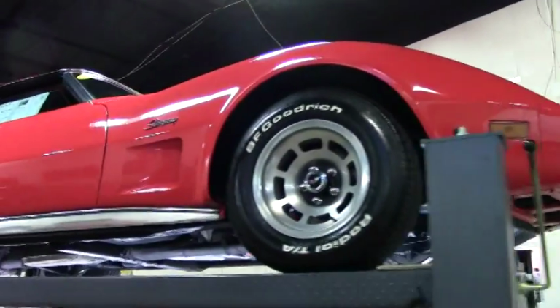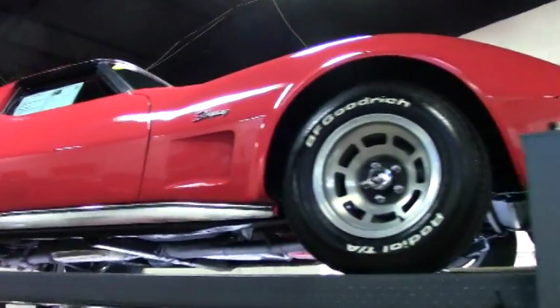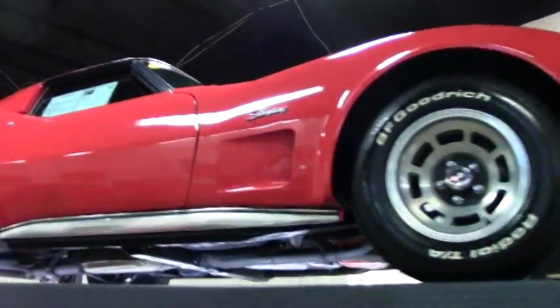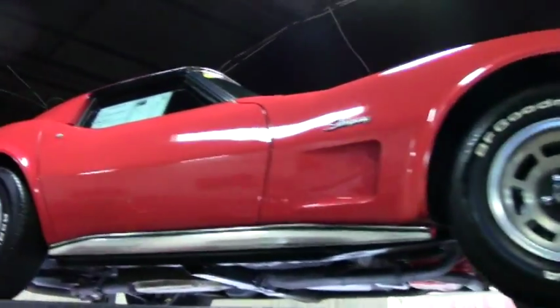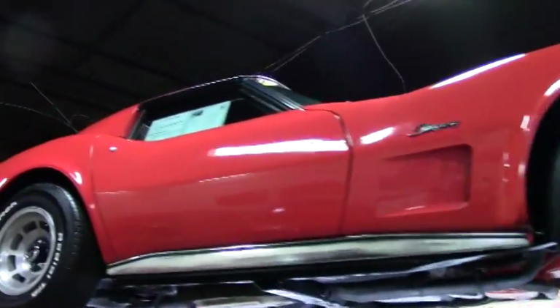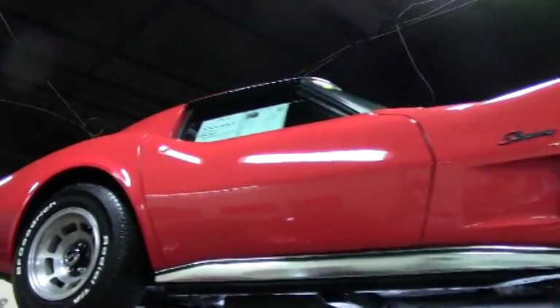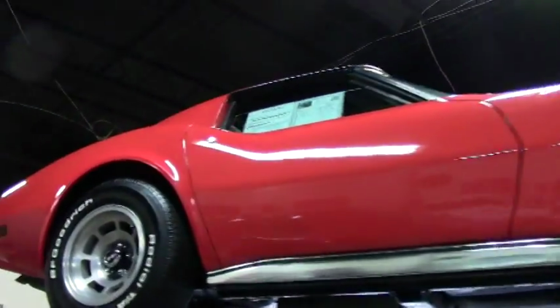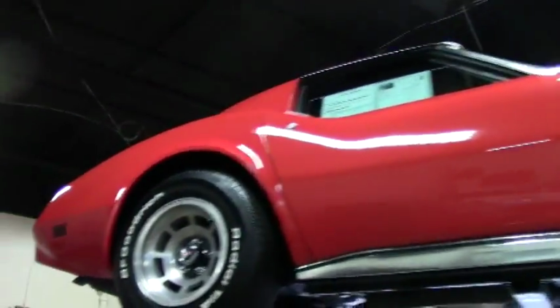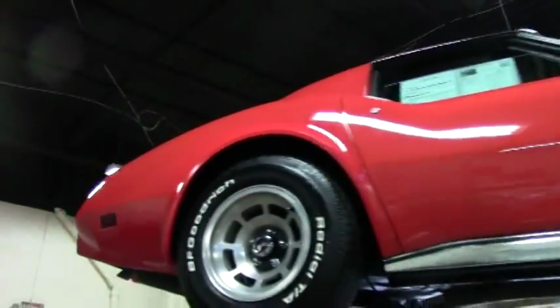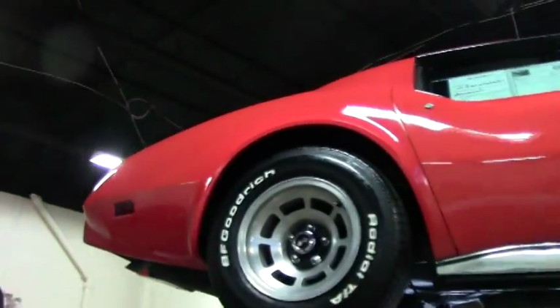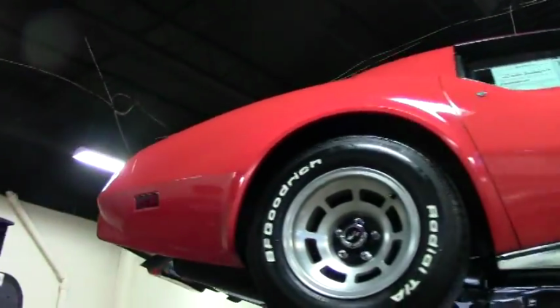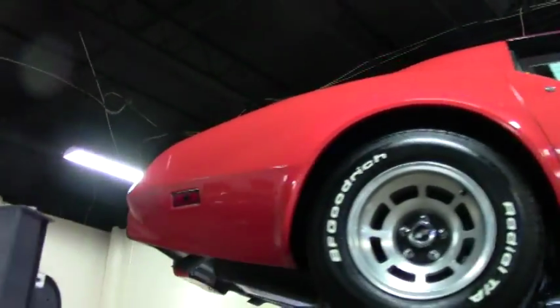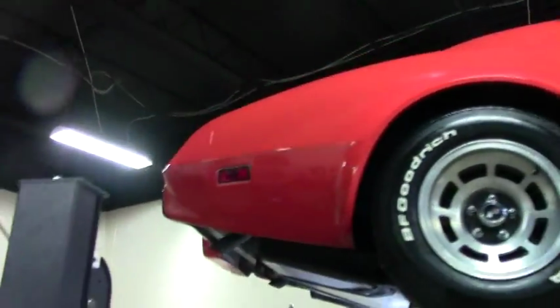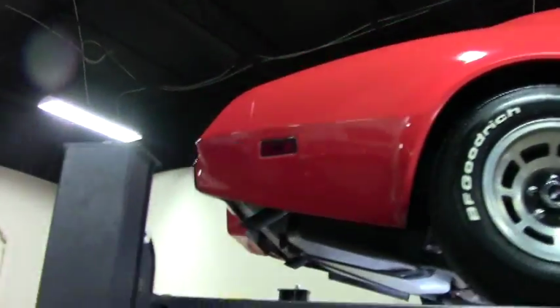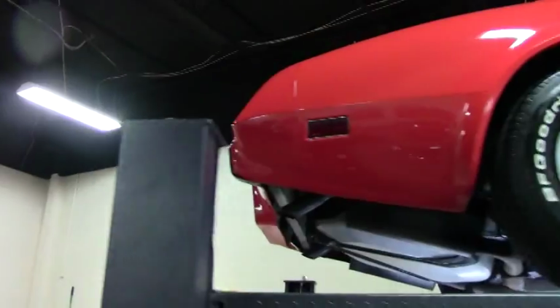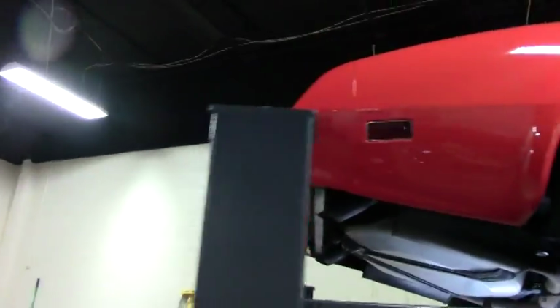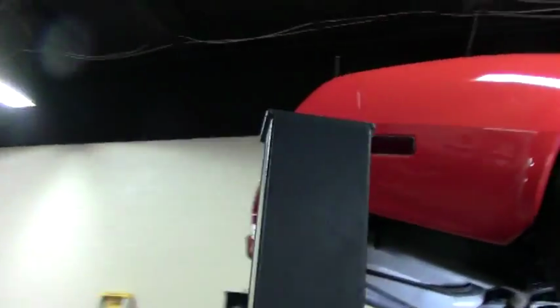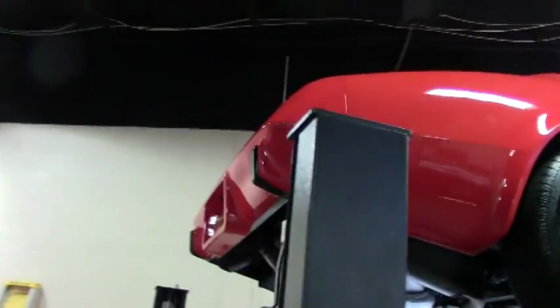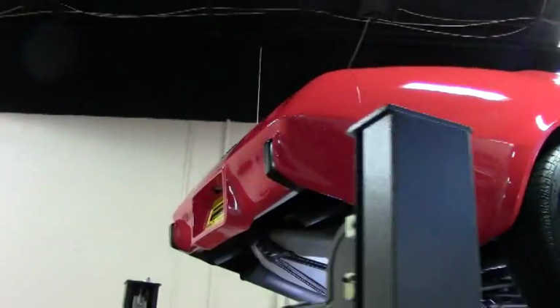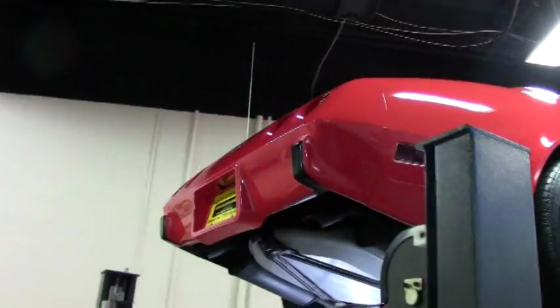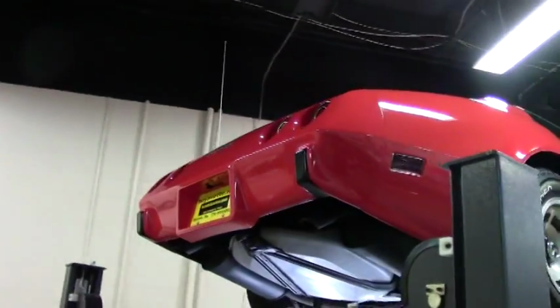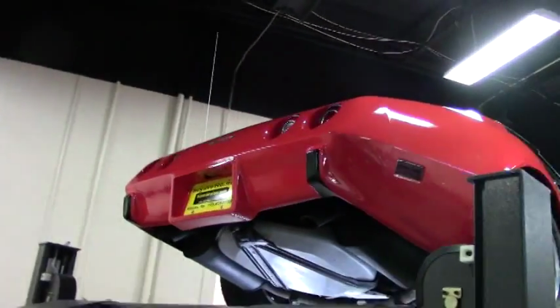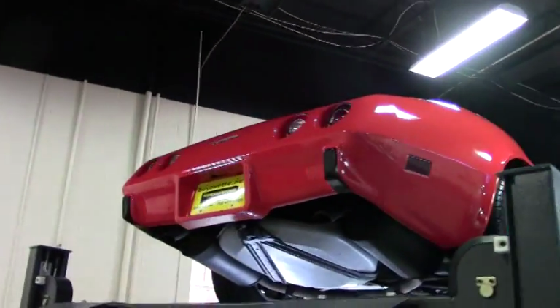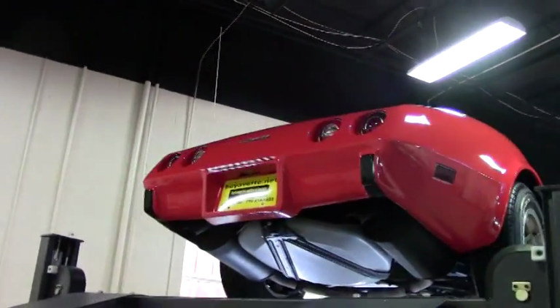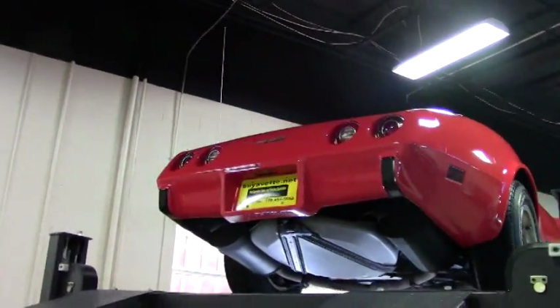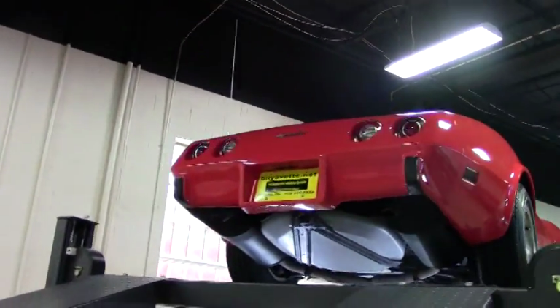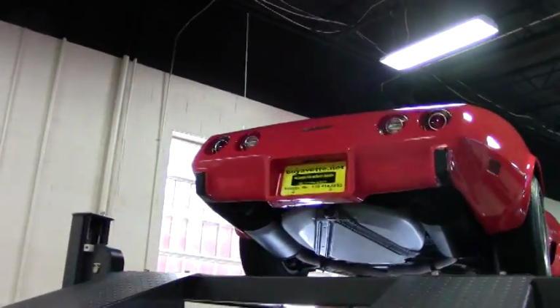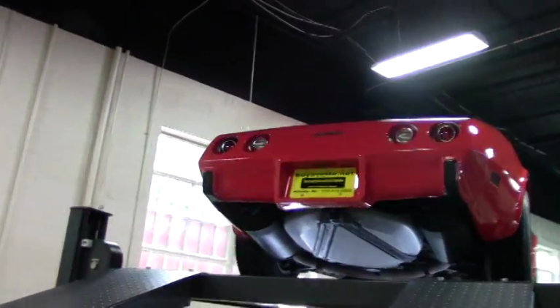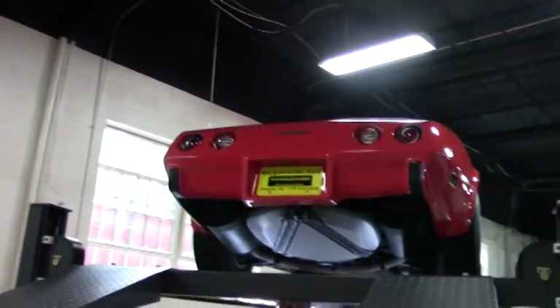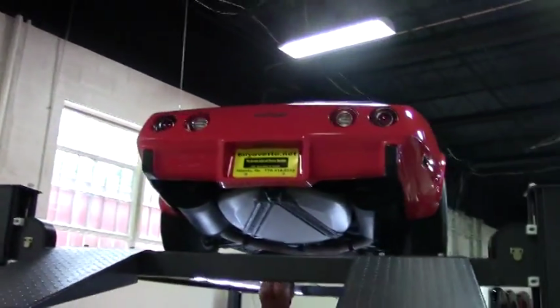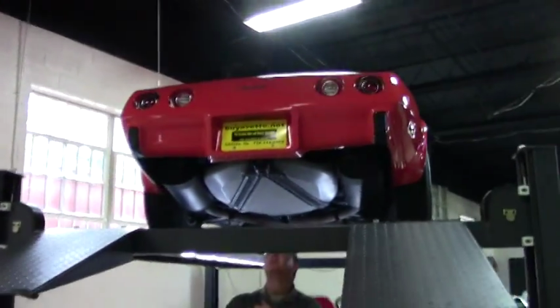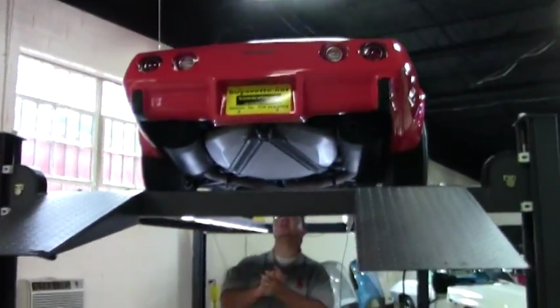Welcome to Buy a Vet. Today we're going to take a look underneath this beautiful Bloomington Gold '76. As I remind you, there's only 10,000 miles on her.